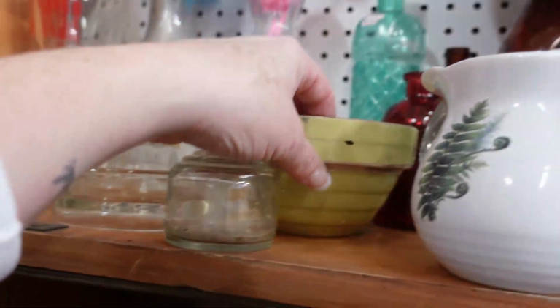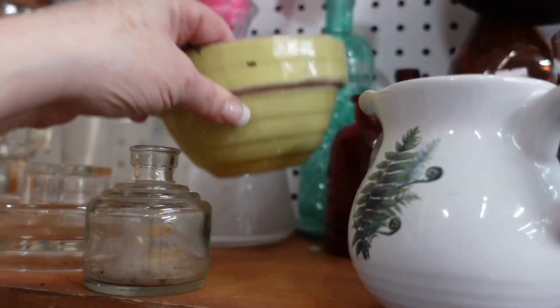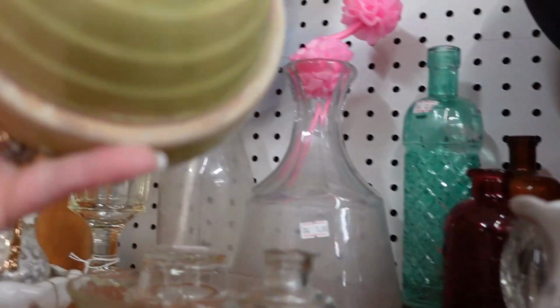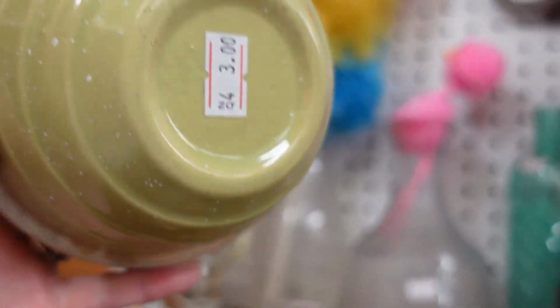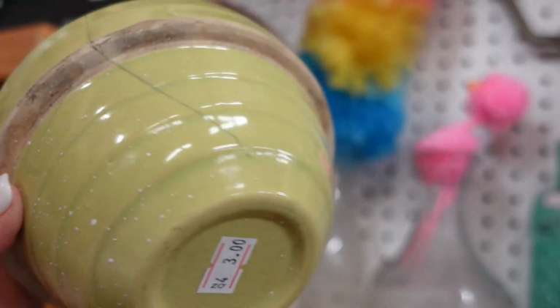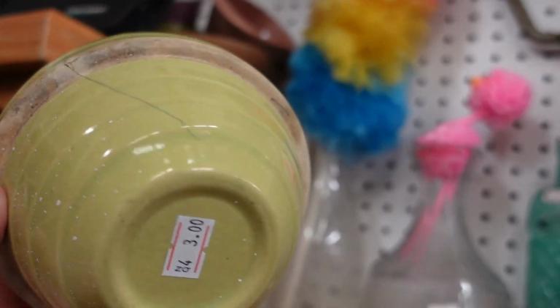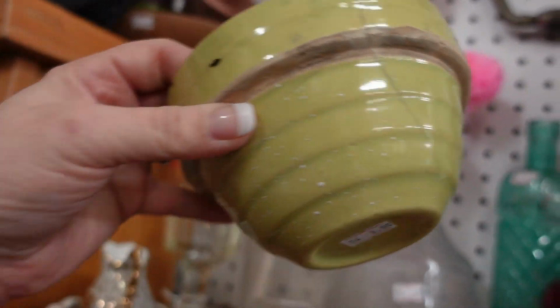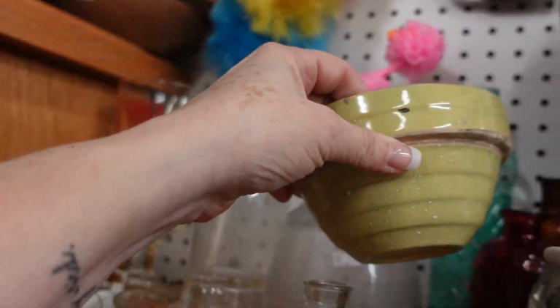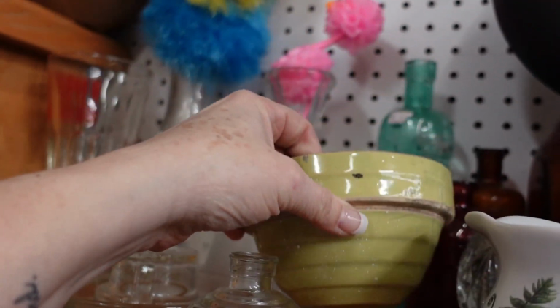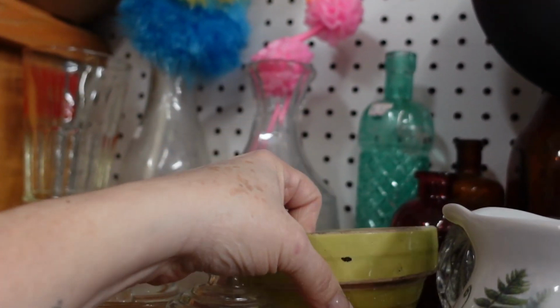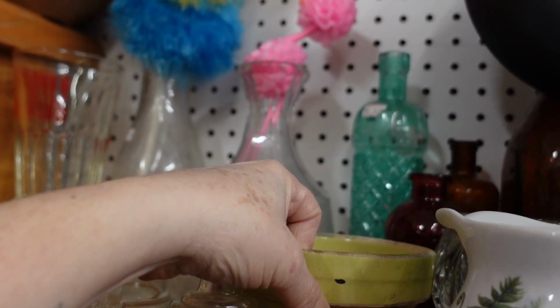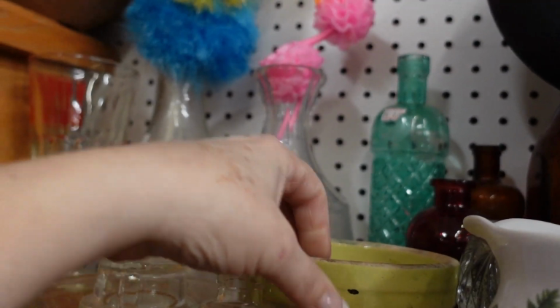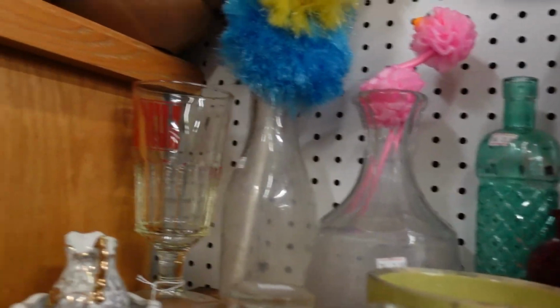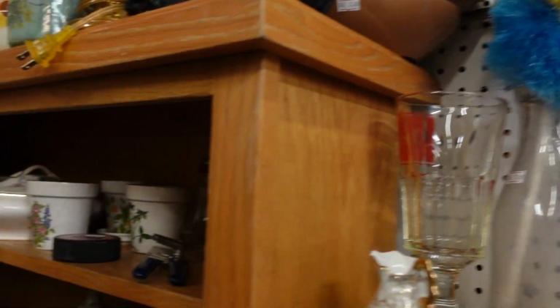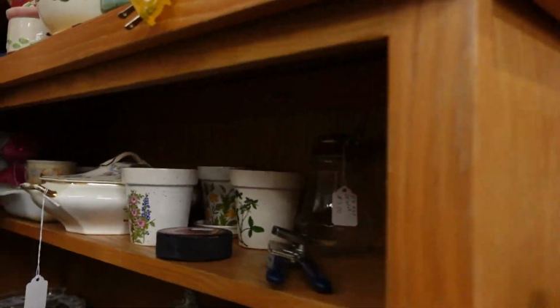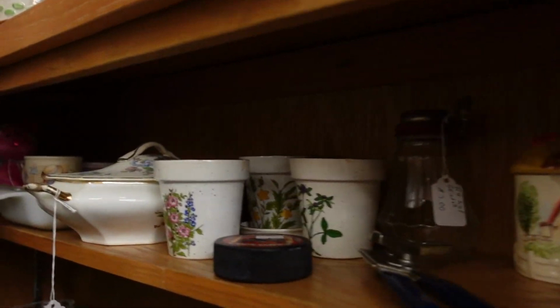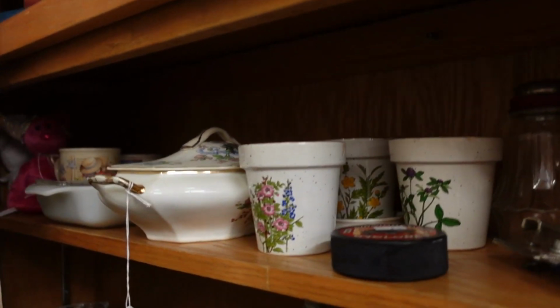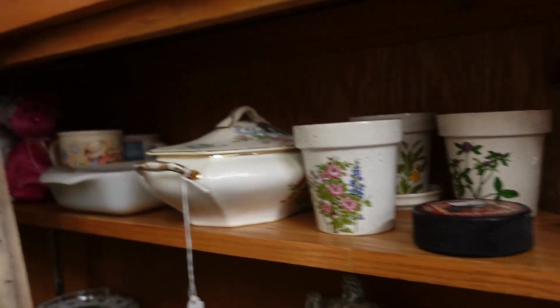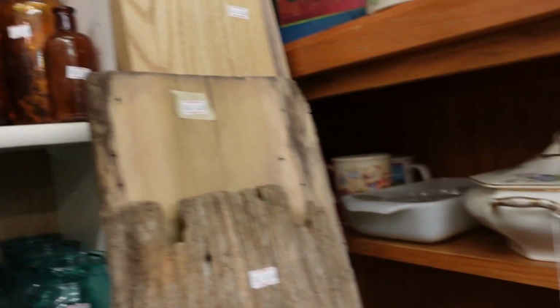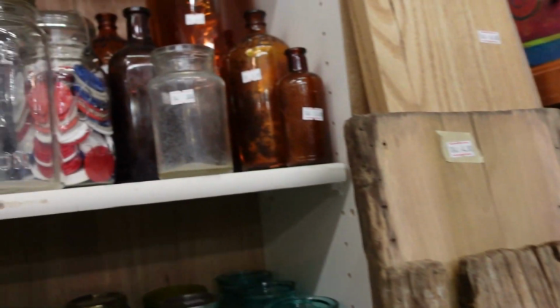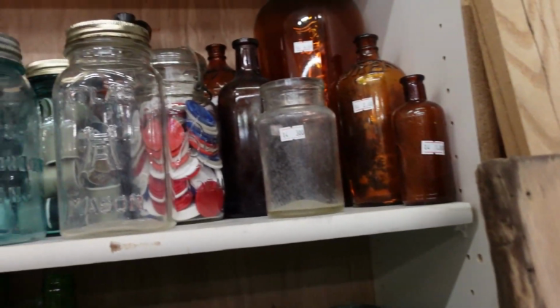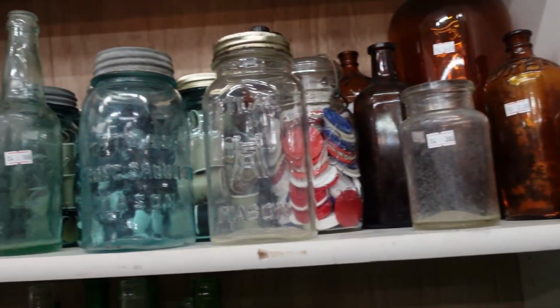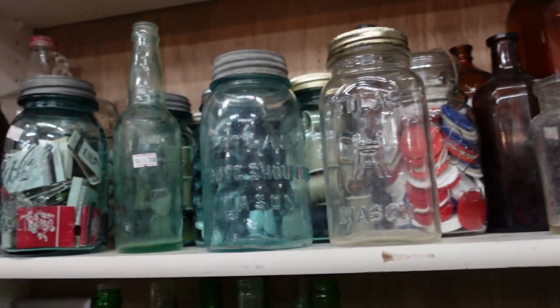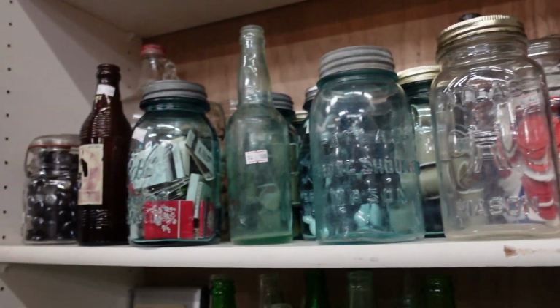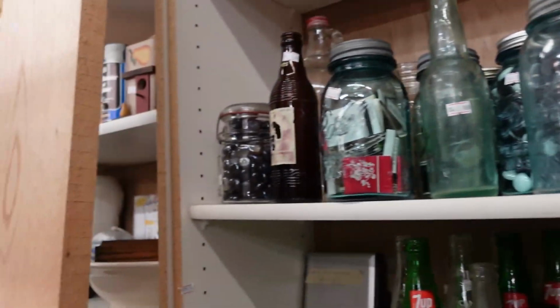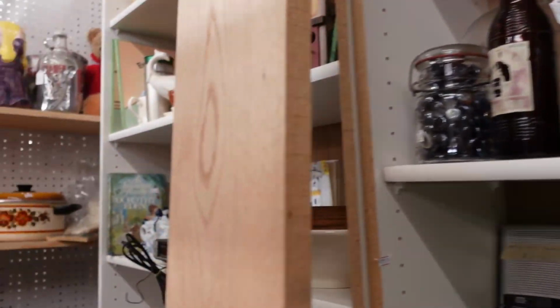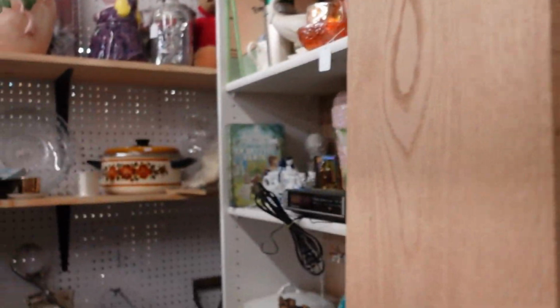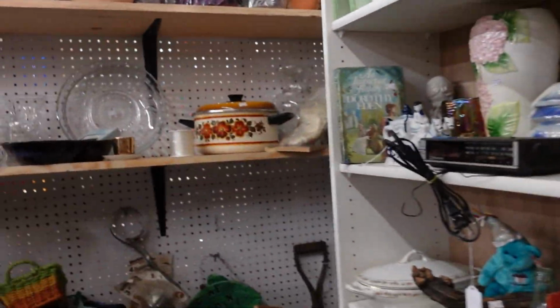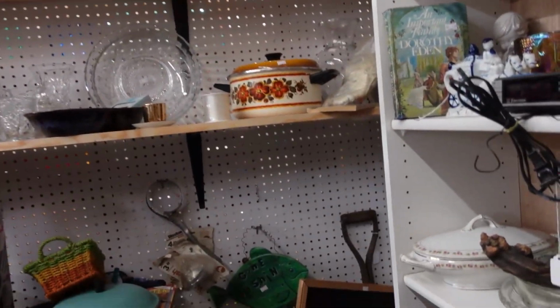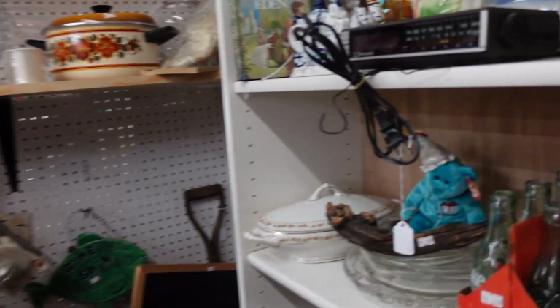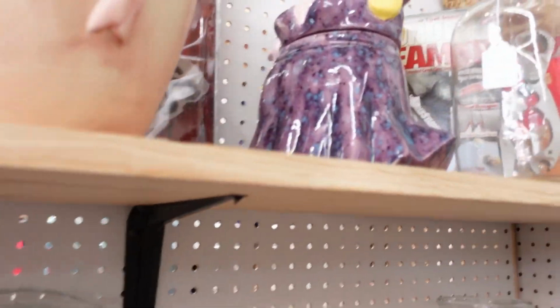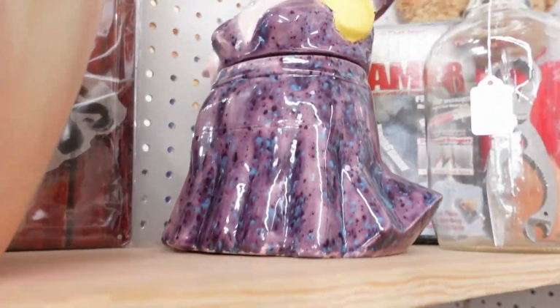Oh, this little beehive bowl — oh, it's got a big crack. I have so many bottles. I don't need to buy any more bottles.